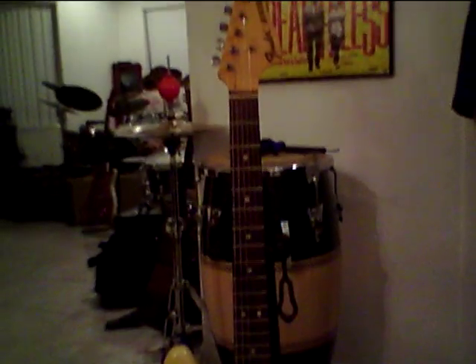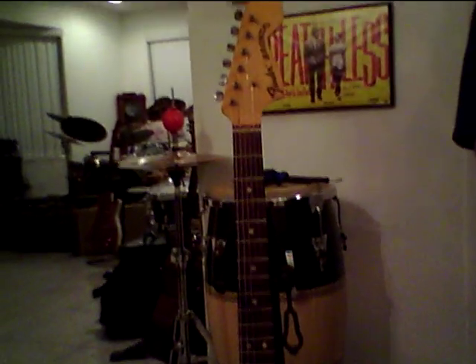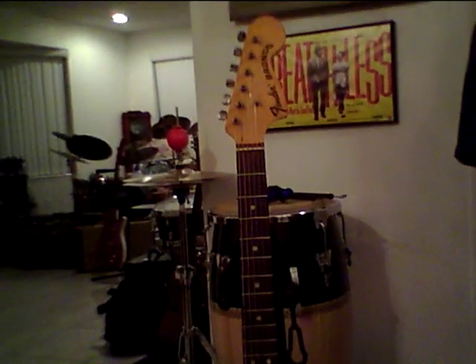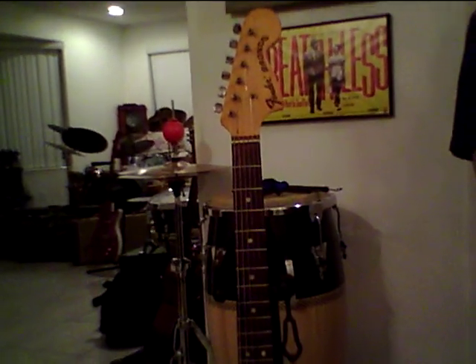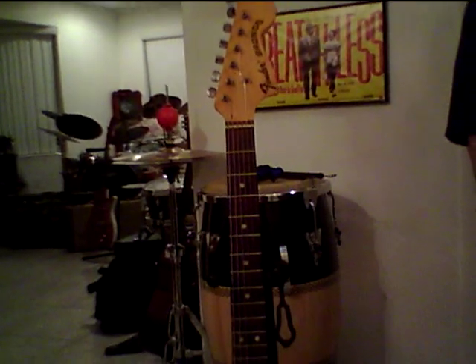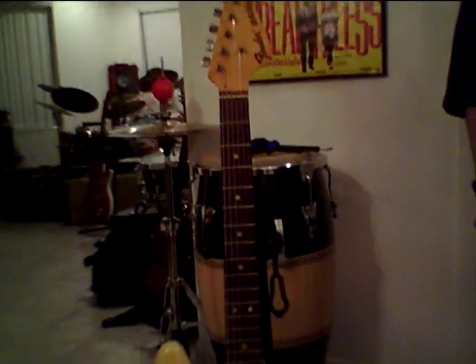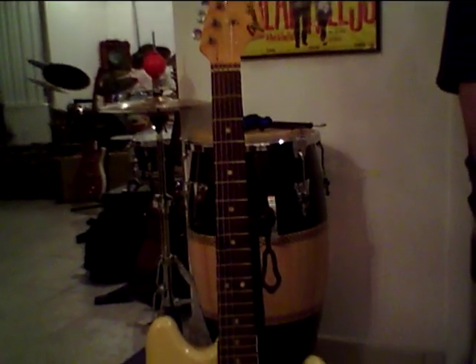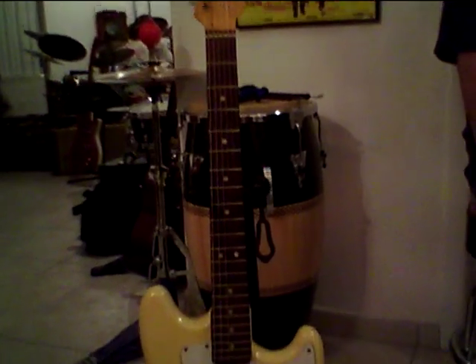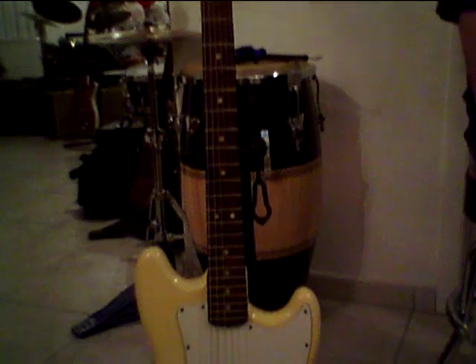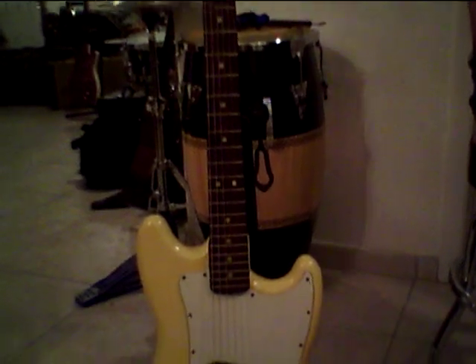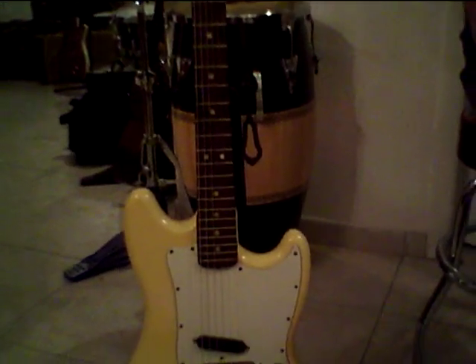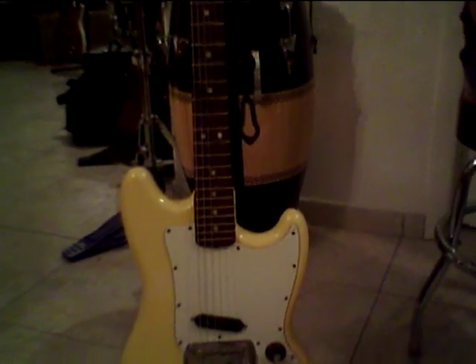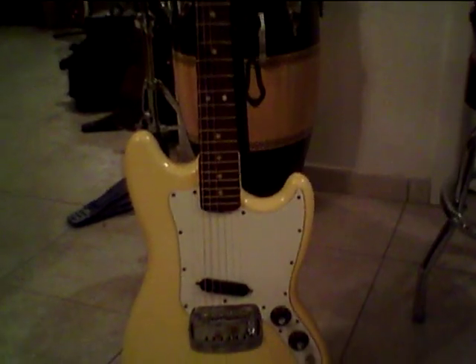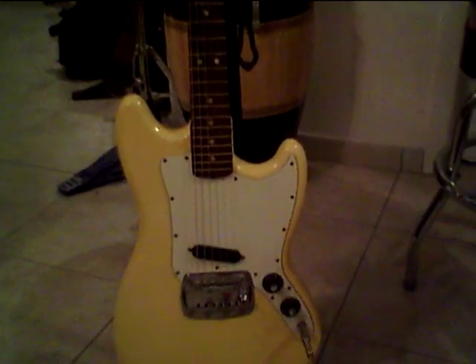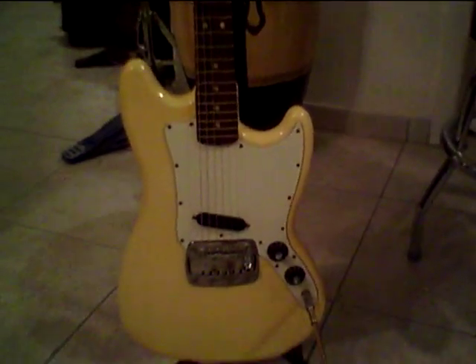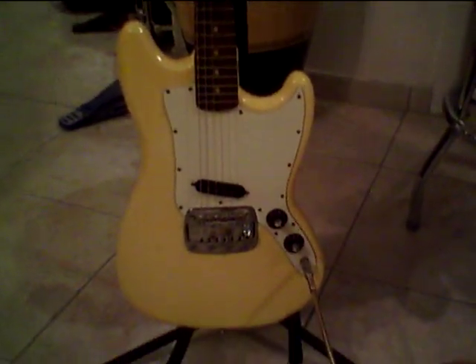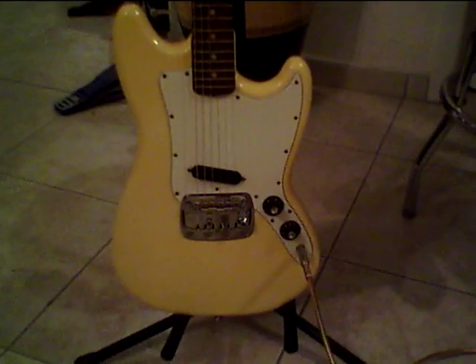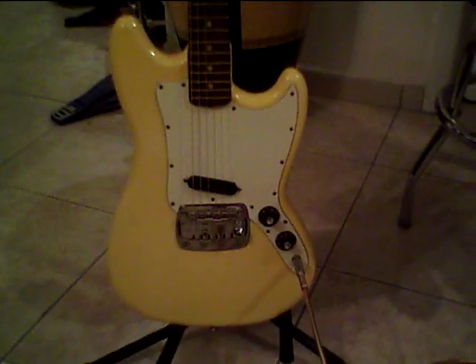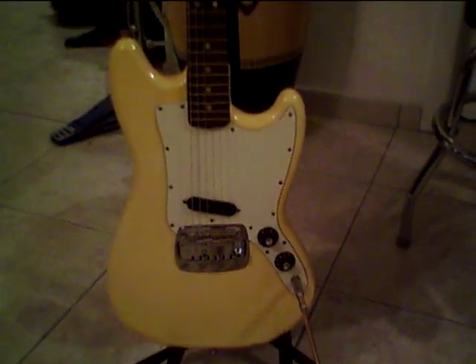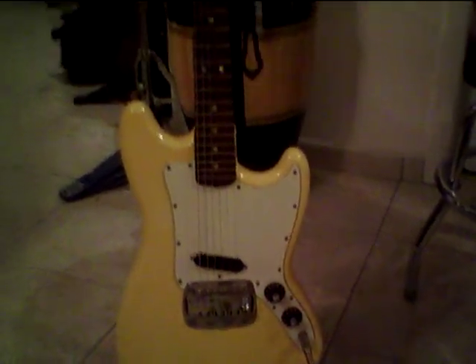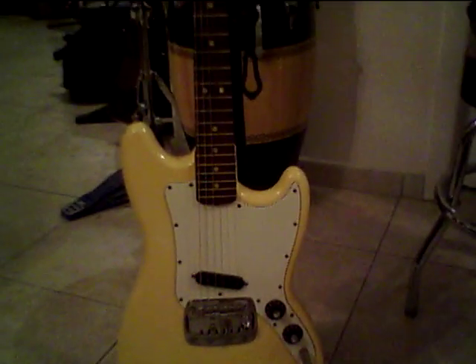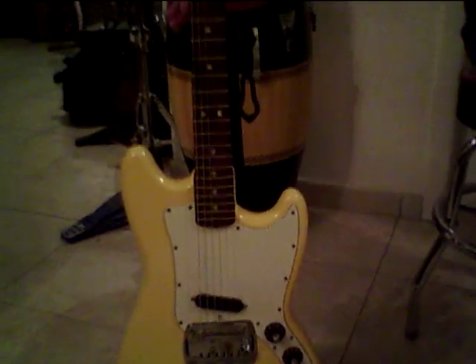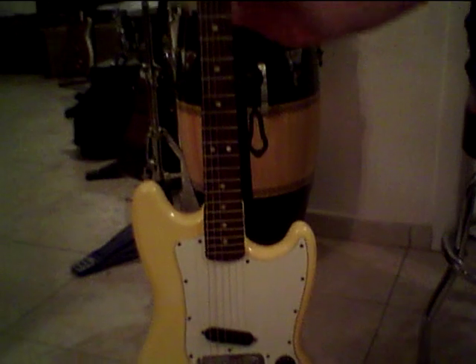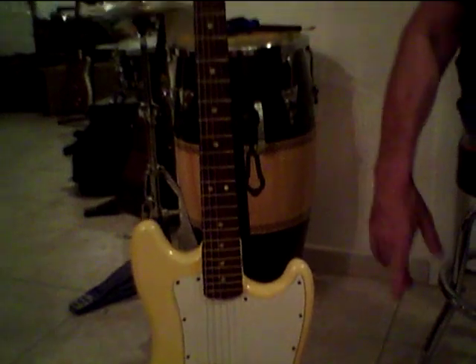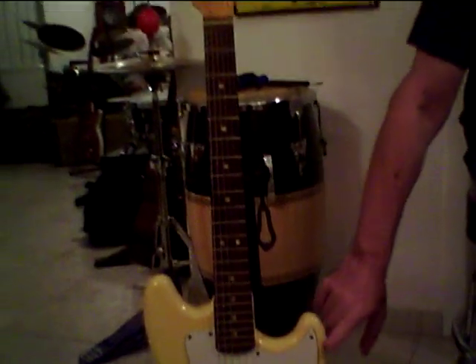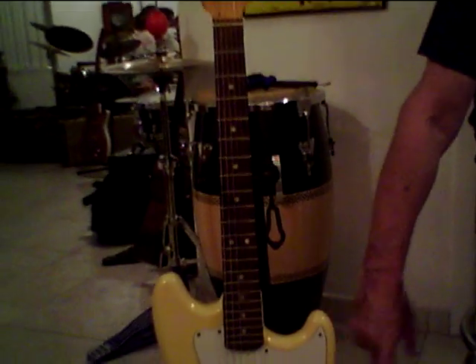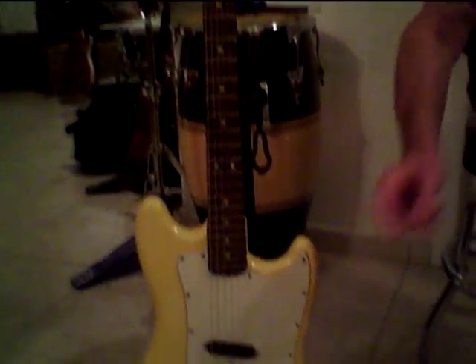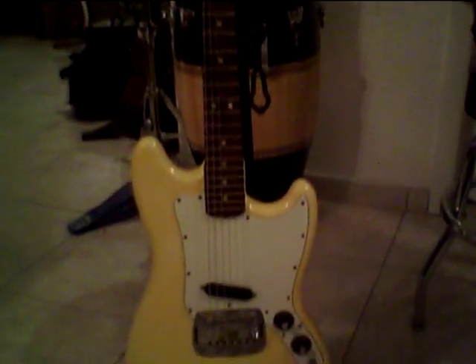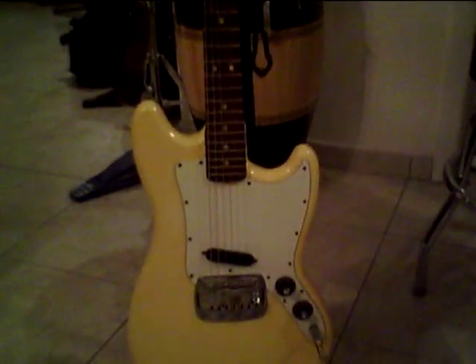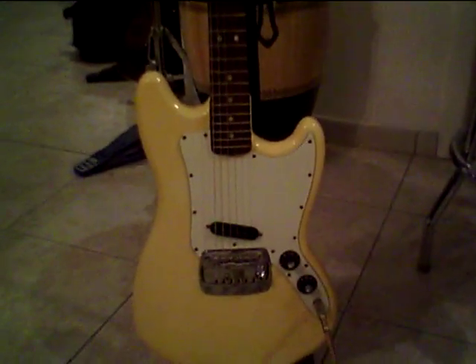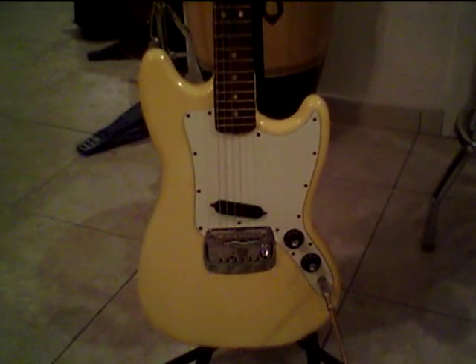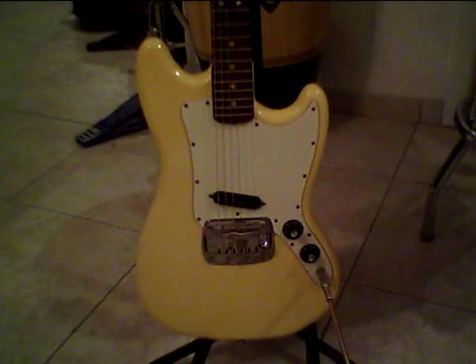Tonight we have a mid-70s Fender Bronco. Big headstock, rounded neck, probably white at one time, aged to a nice ivory color.